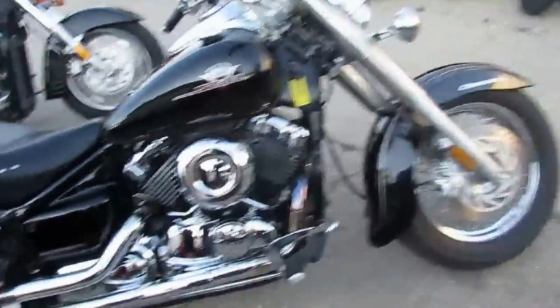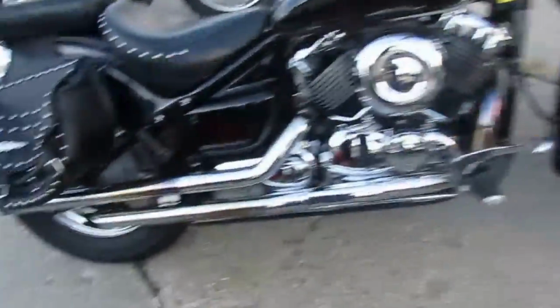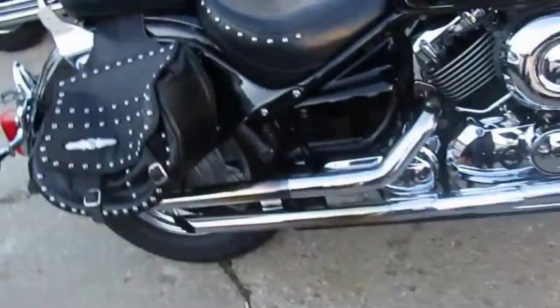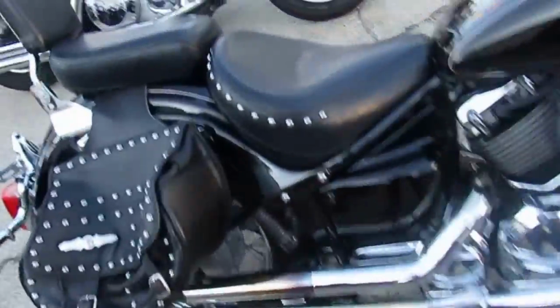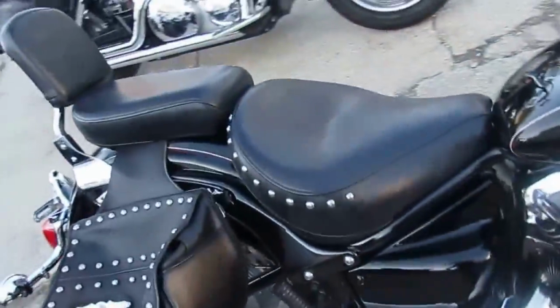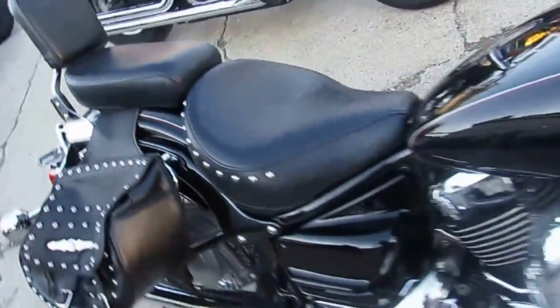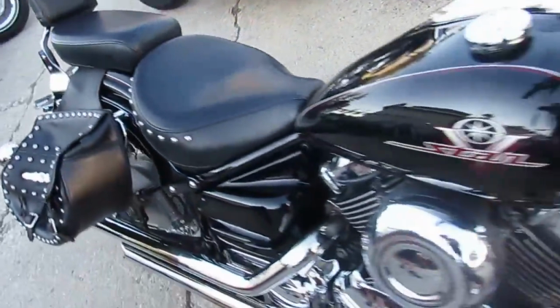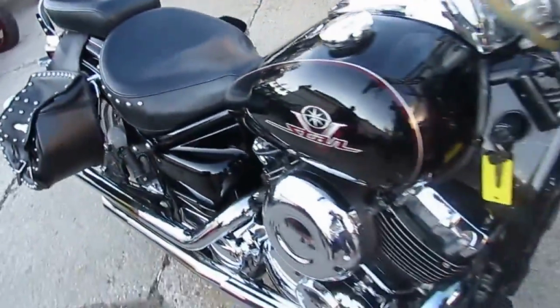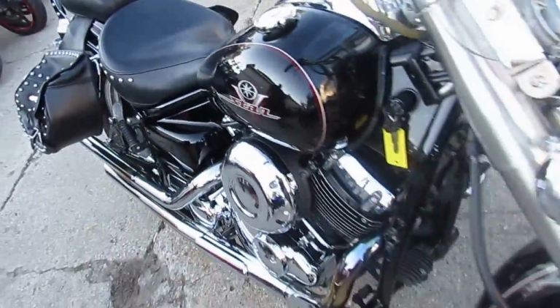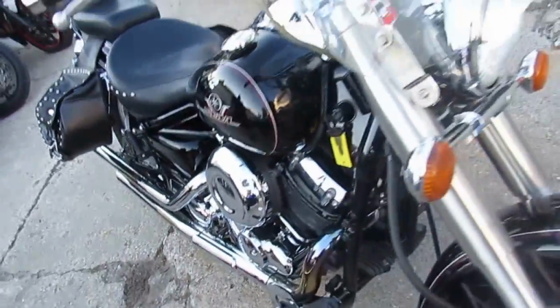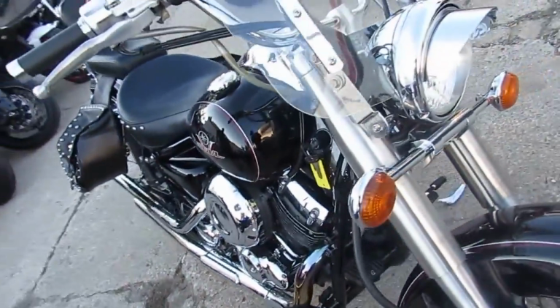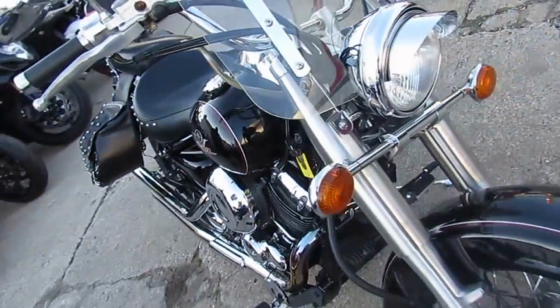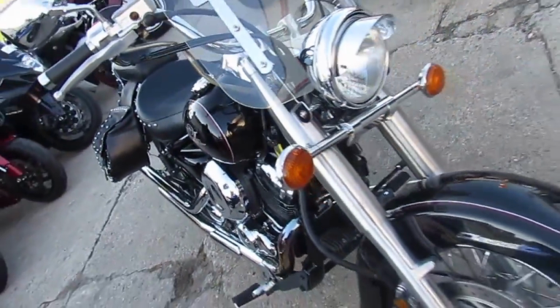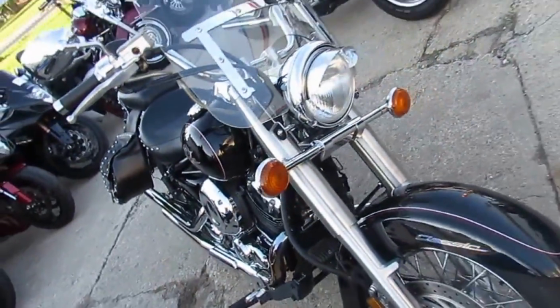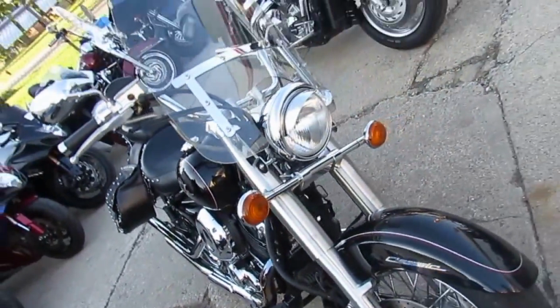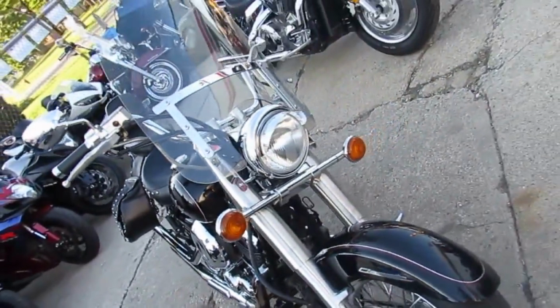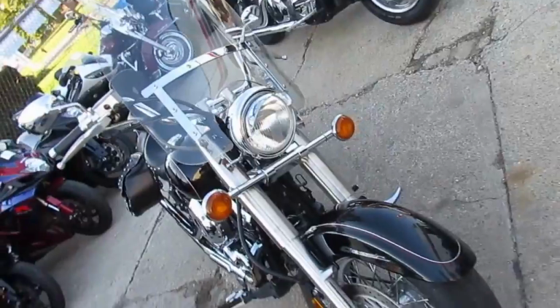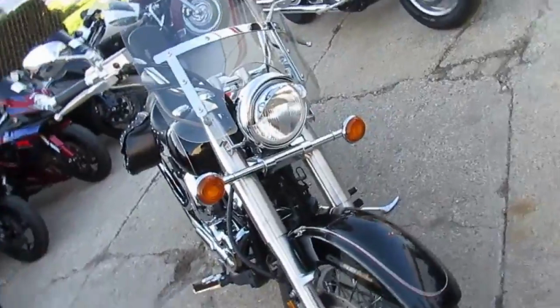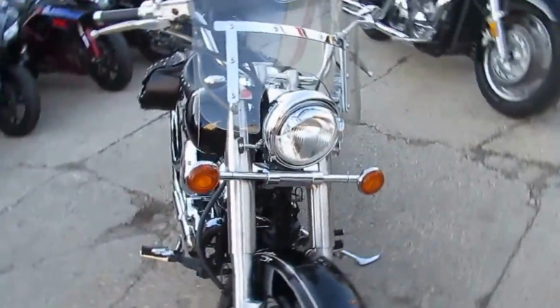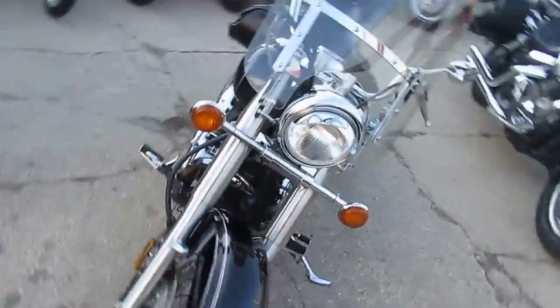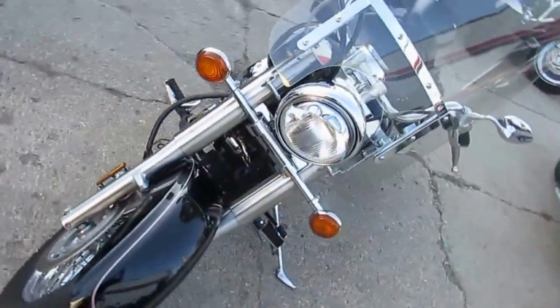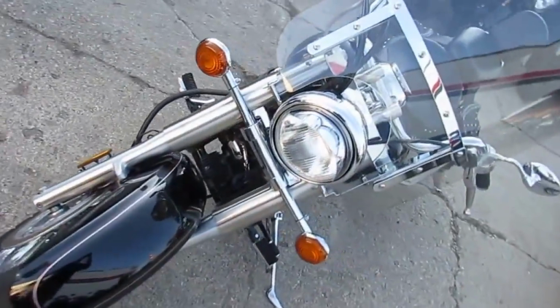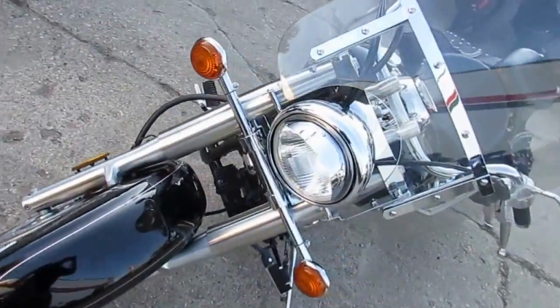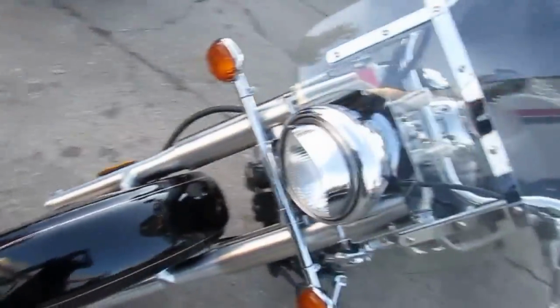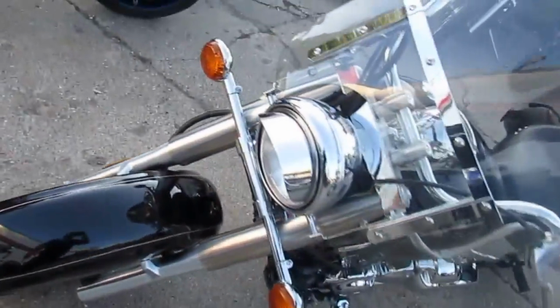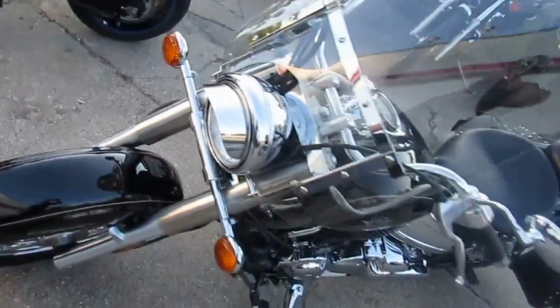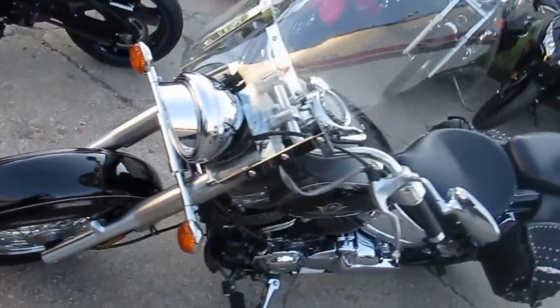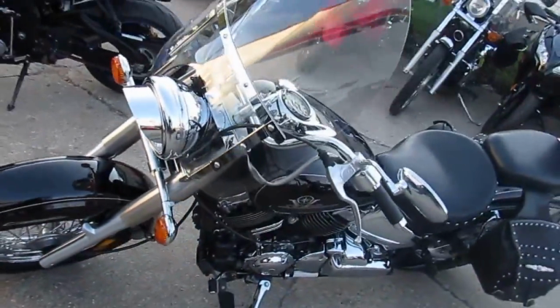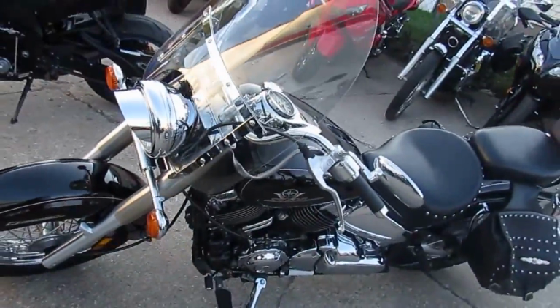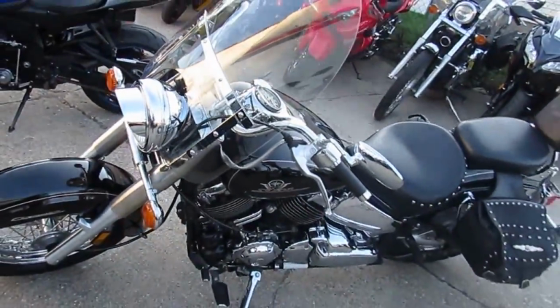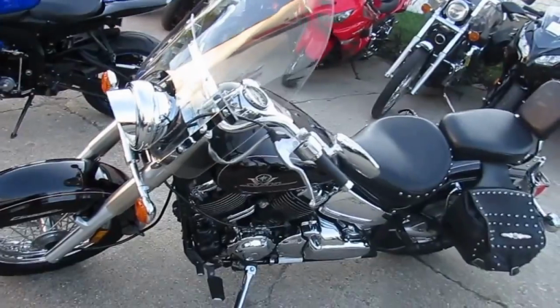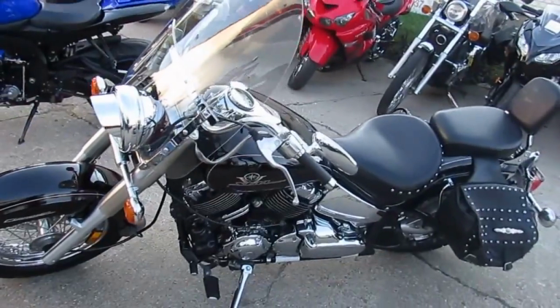Get over to our website, ApprovalPowerSports.com, and check out the over 450 used bikes we have in our showroom. Don't forget to like us on Facebook and check out our YouTube channel — subscribe so you can see all these bikes coming in. Give us a call today and you can ride today.